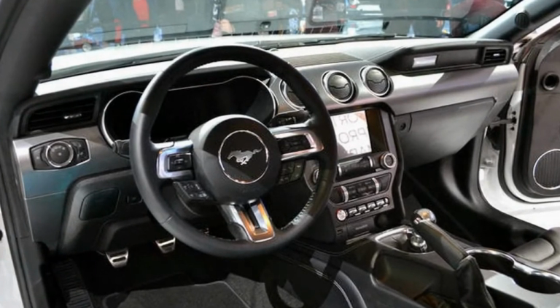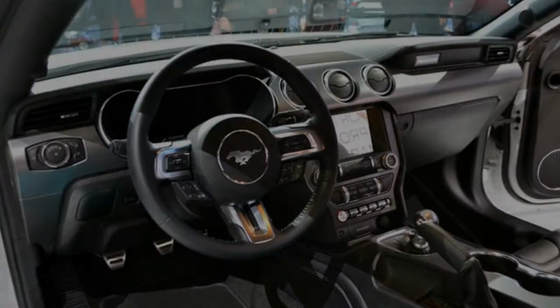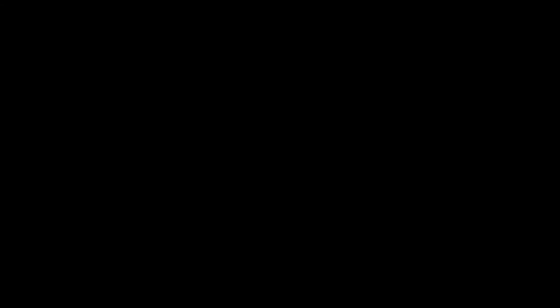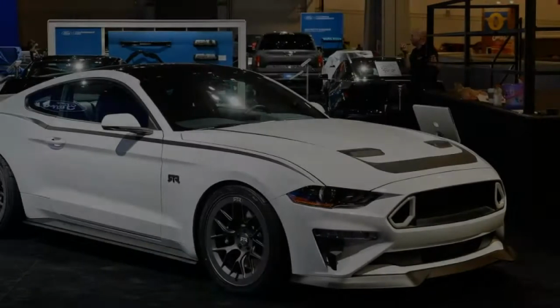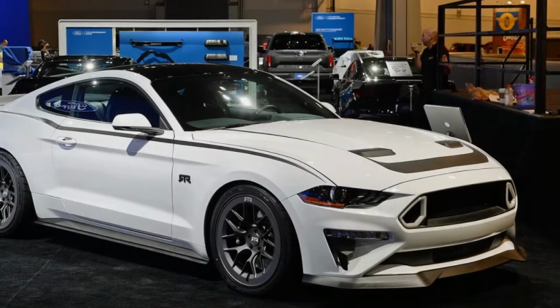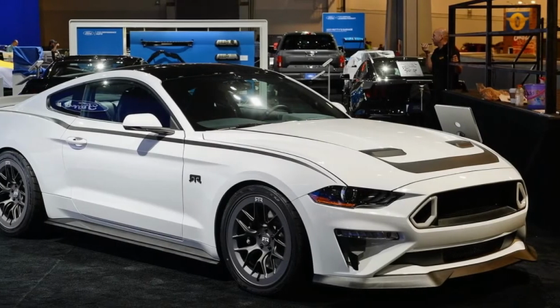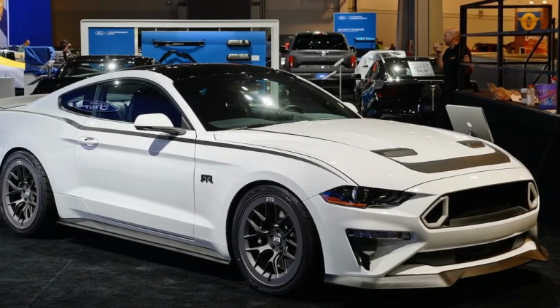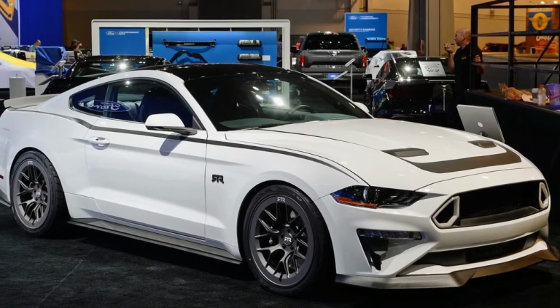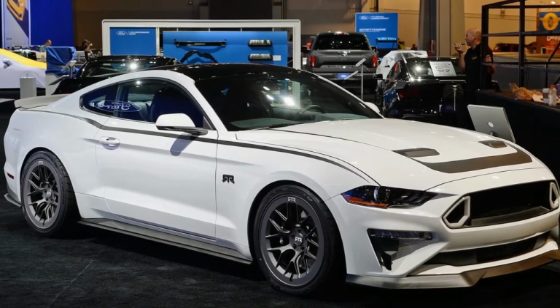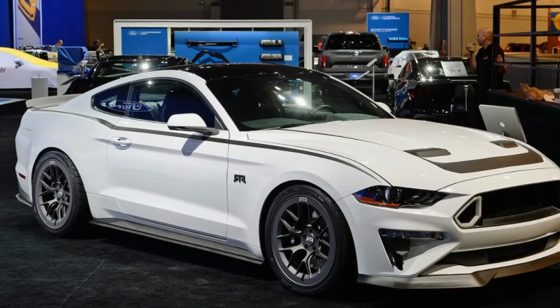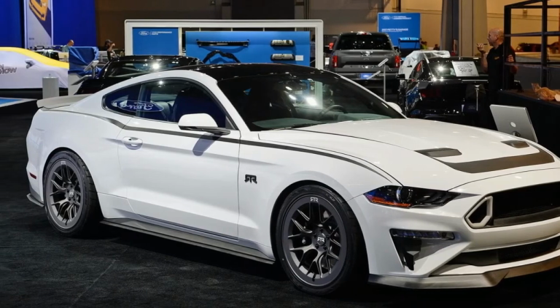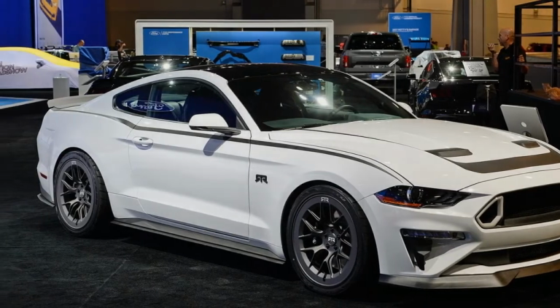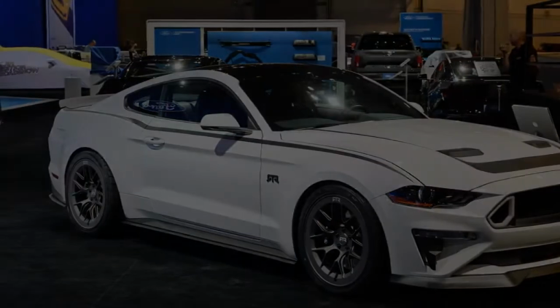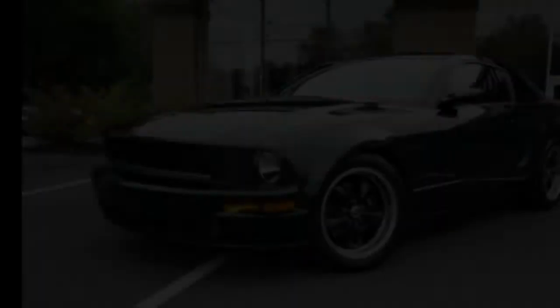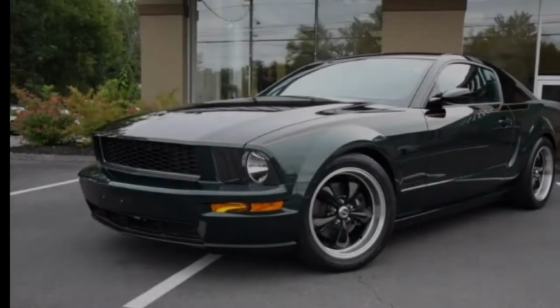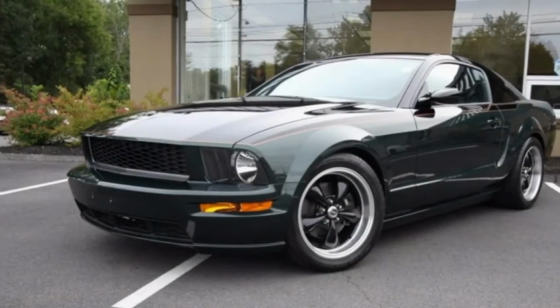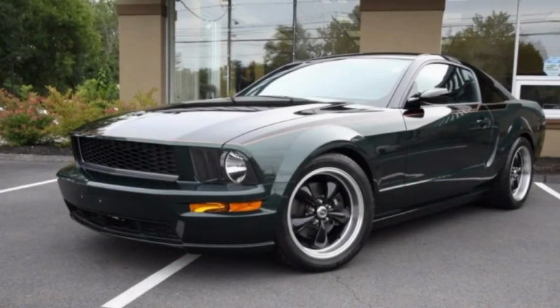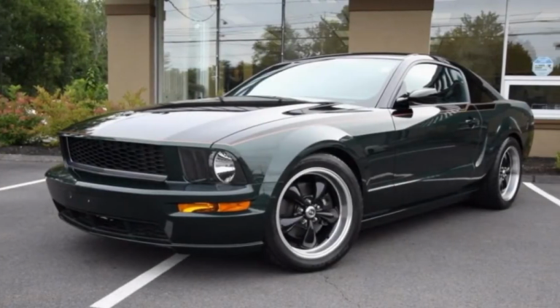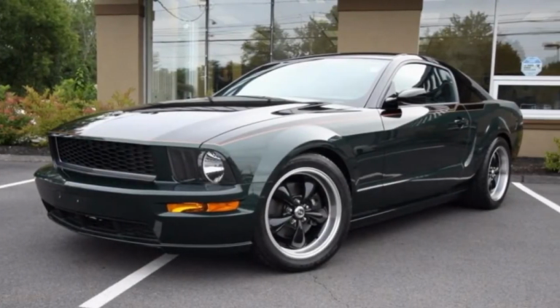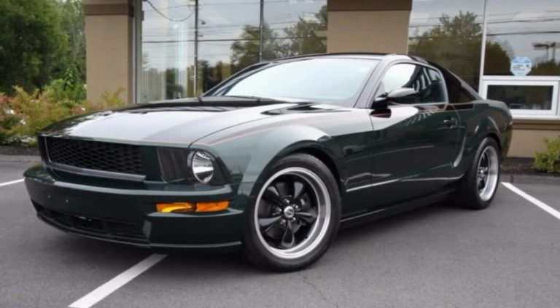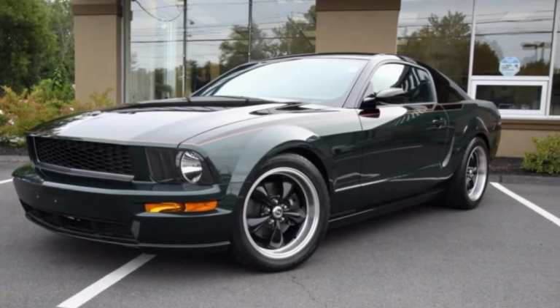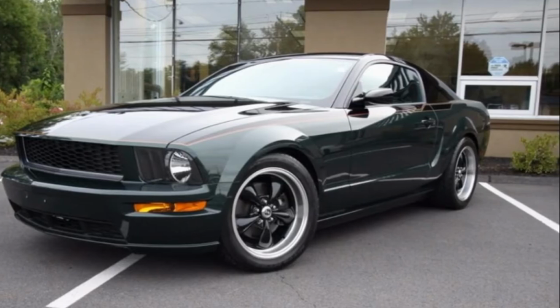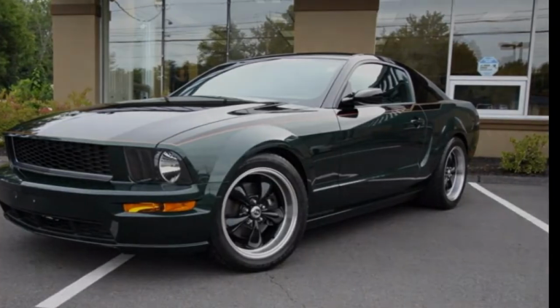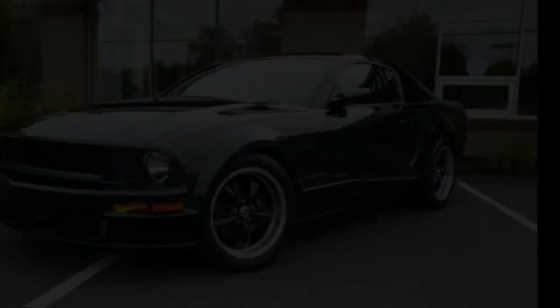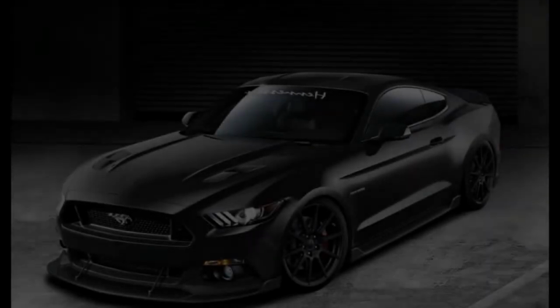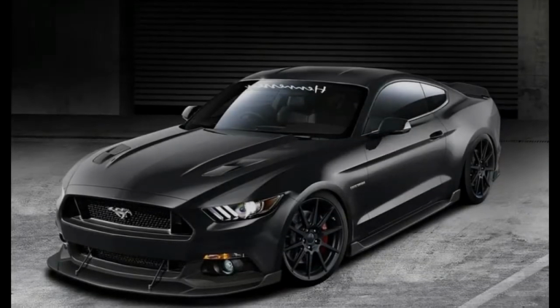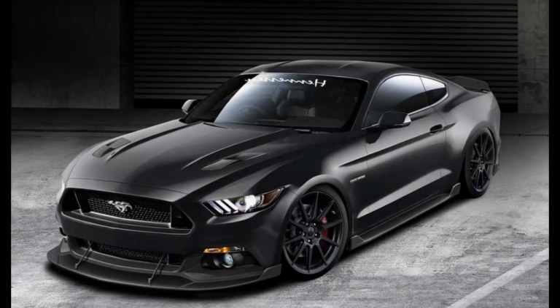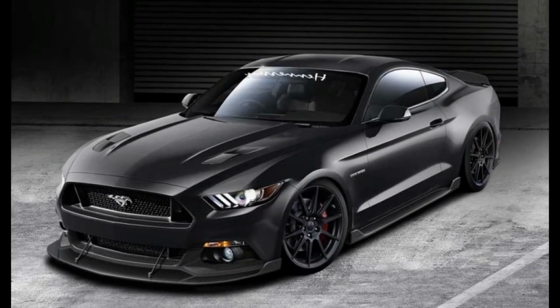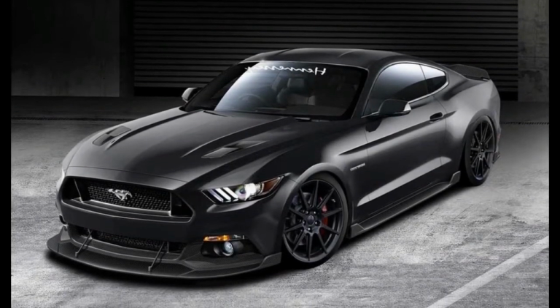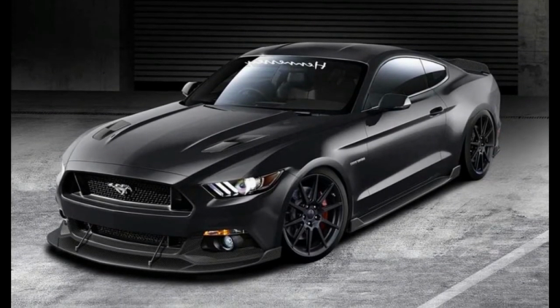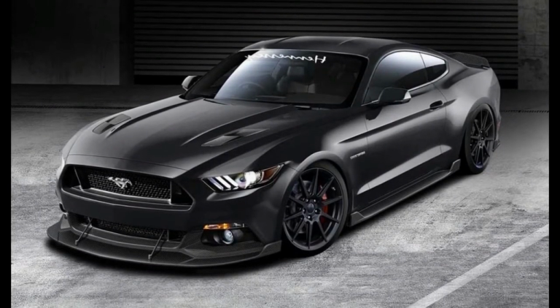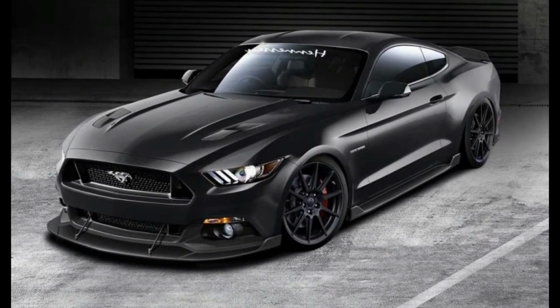The Bullitt Mustang was inspired by the car in Steve McQueen's classic film Bullitt. The Mustang in the film became an instant icon thanks to one of the greatest car chase scenes ever put to film. Now we just need to pair this with the current Dodge Charger for a modern recreation.